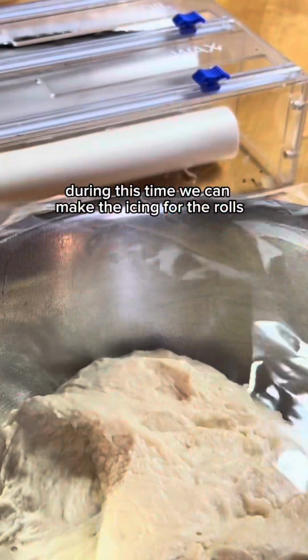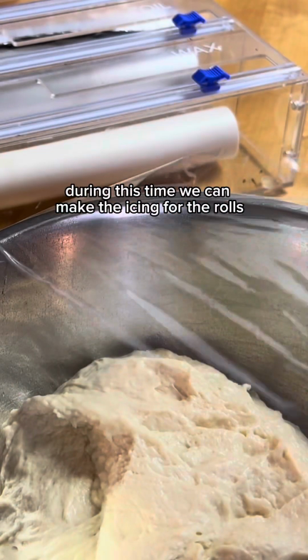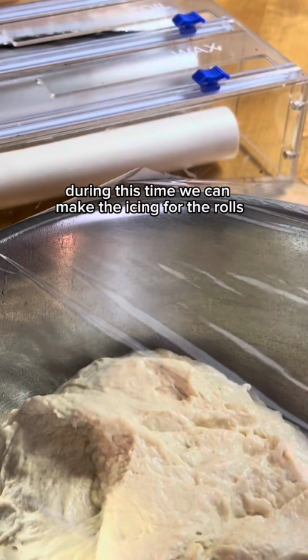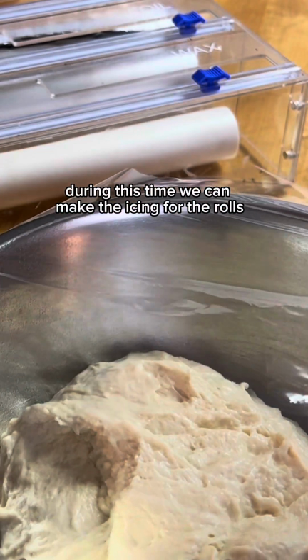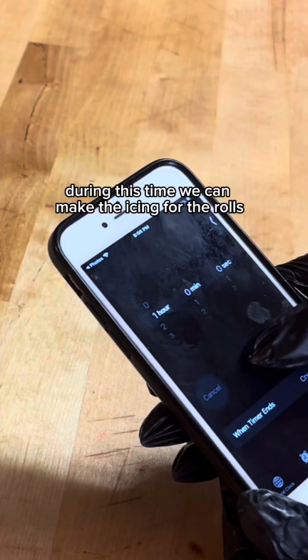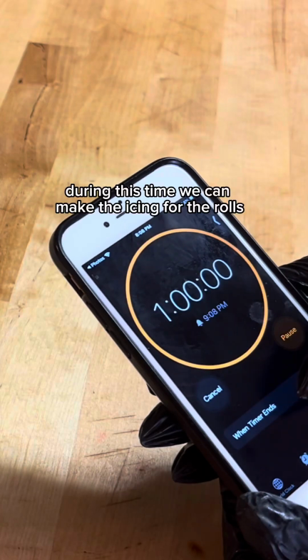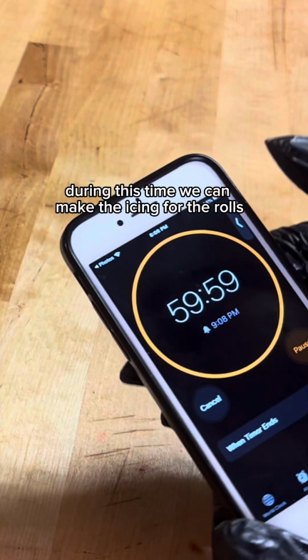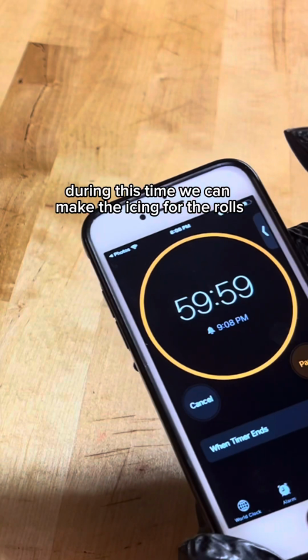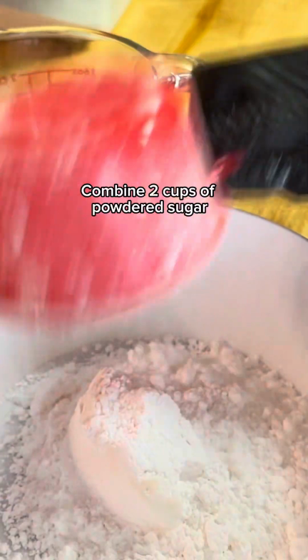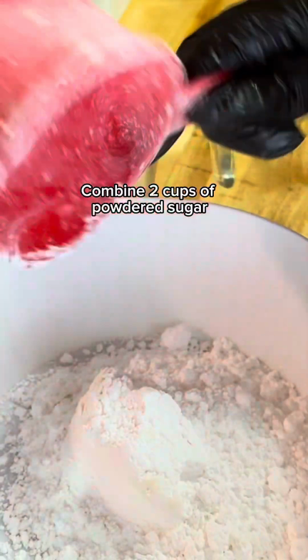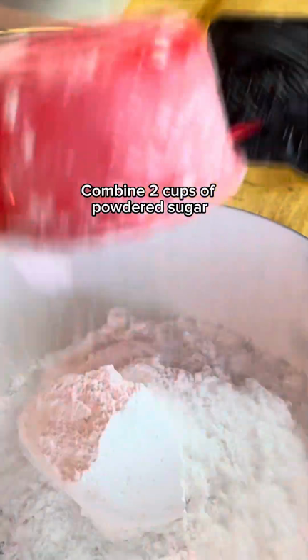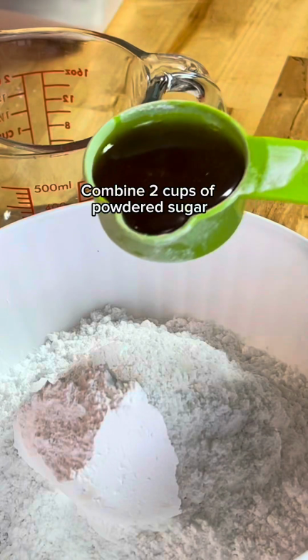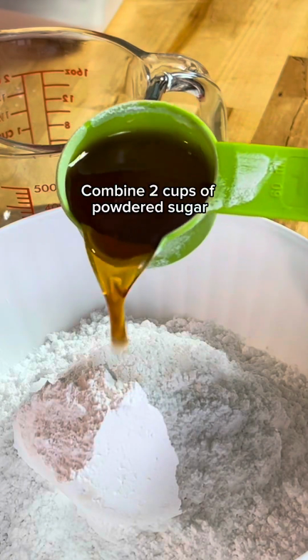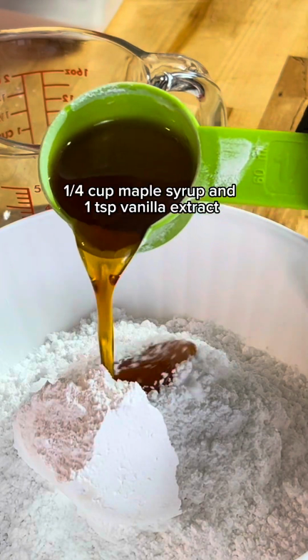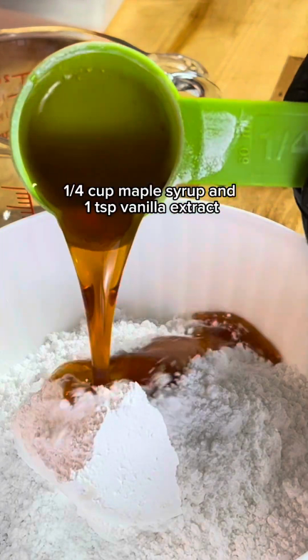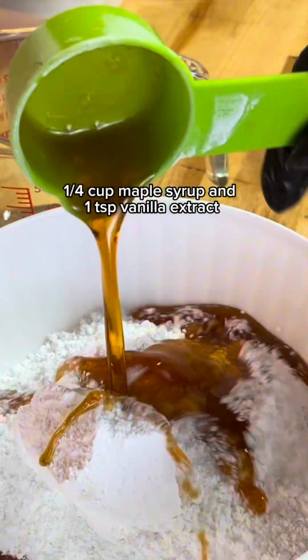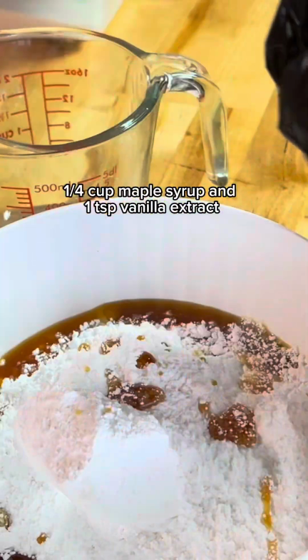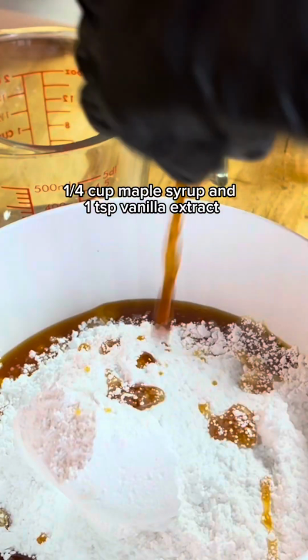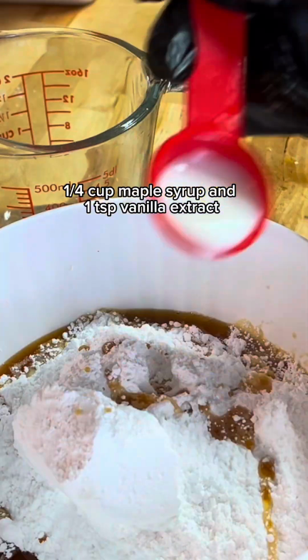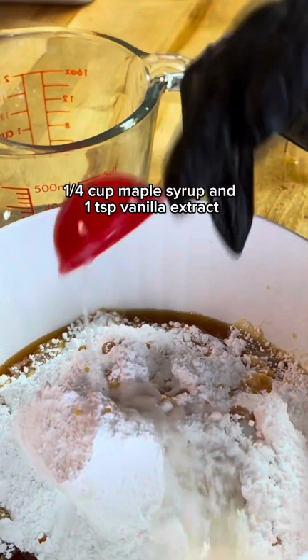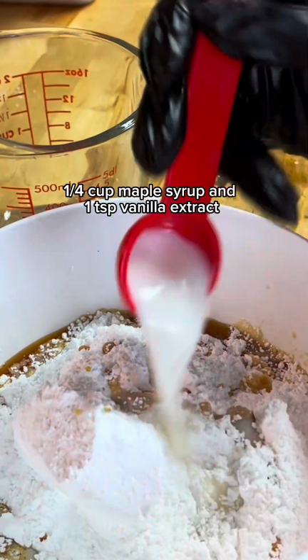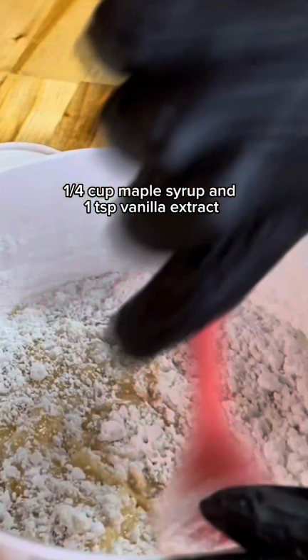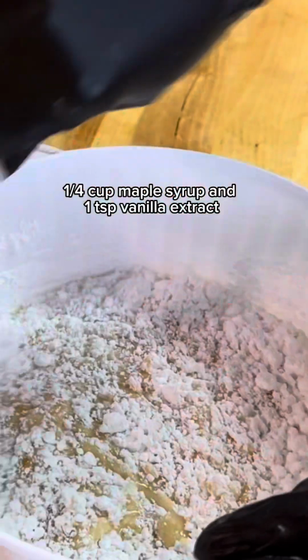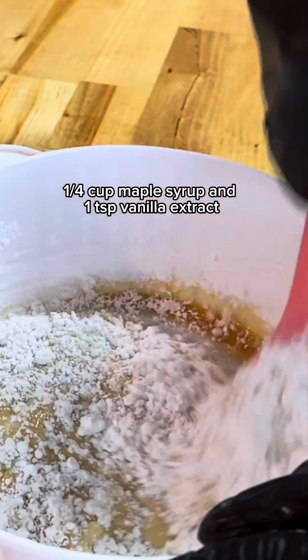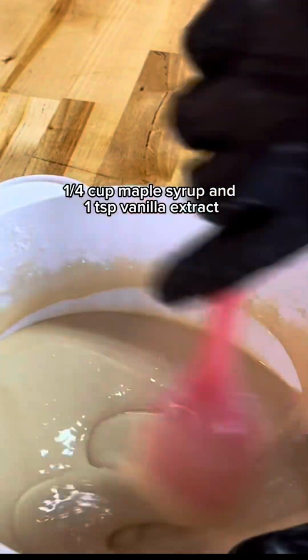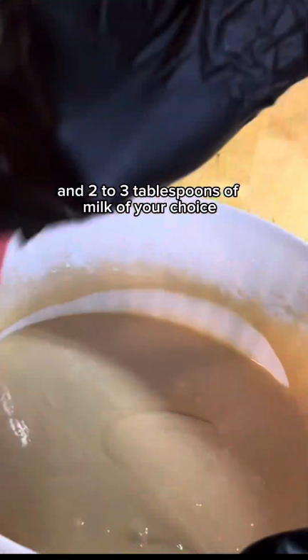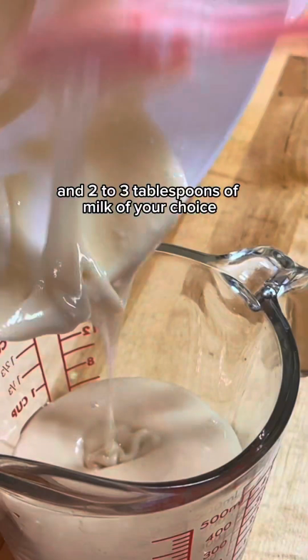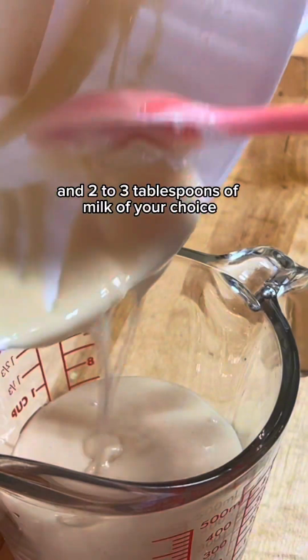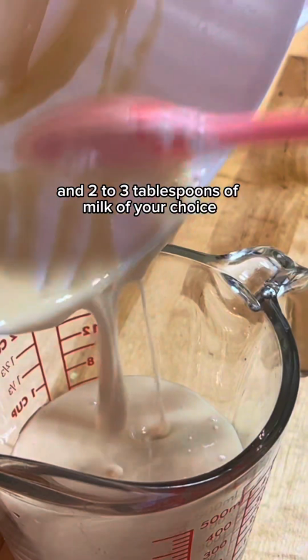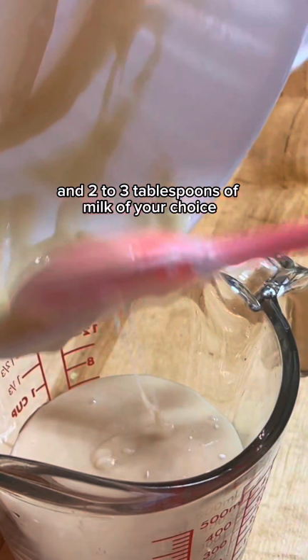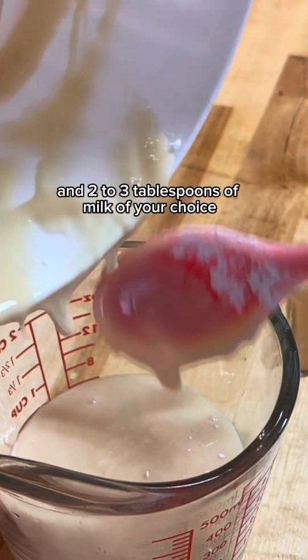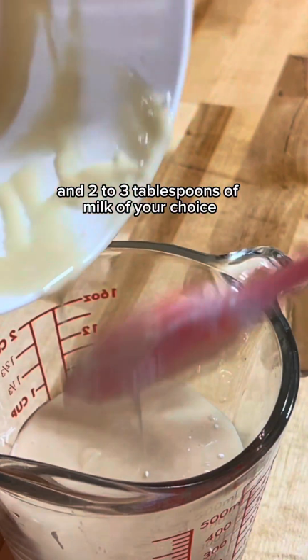During this time we can make the icing for the rolls. Combine two cups of powdered sugar, one-fourth cup maple syrup, one teaspoon vanilla extract, and two to three tablespoons of milk of your choice.